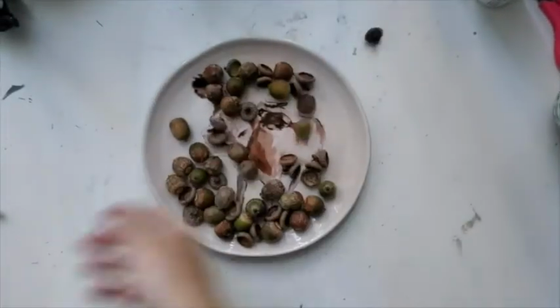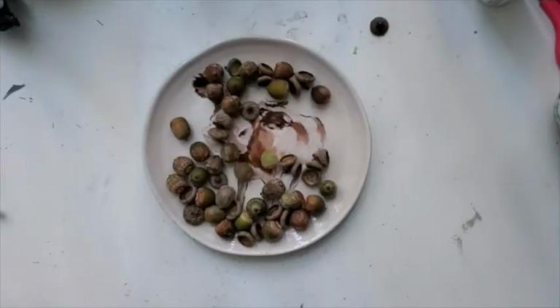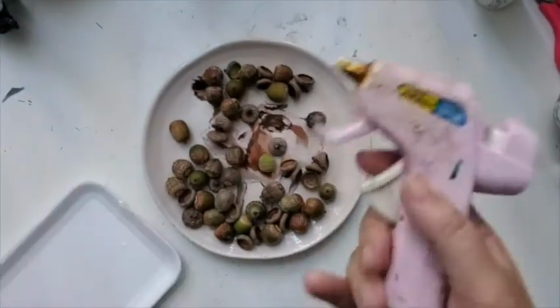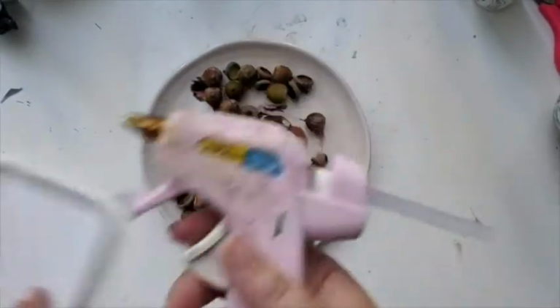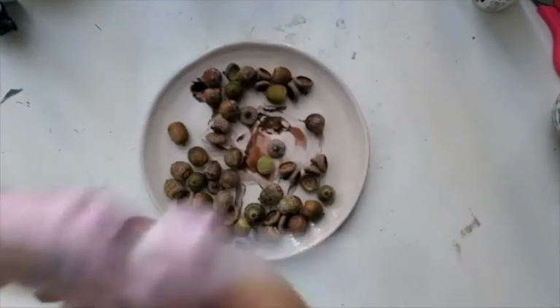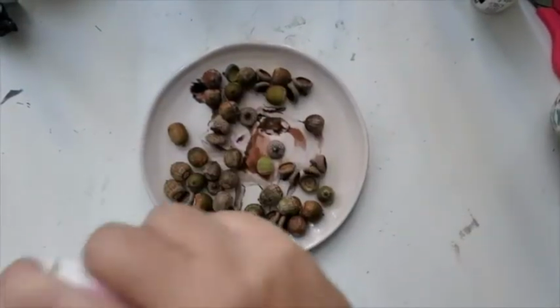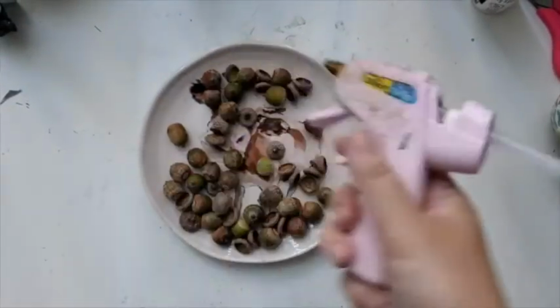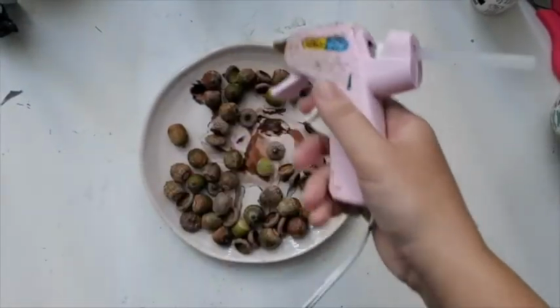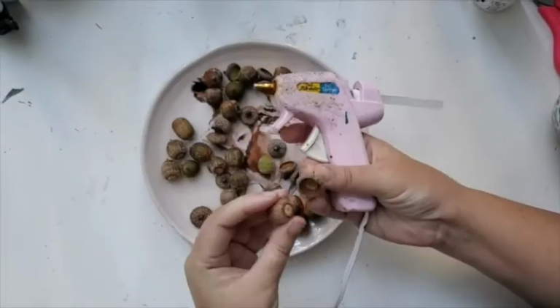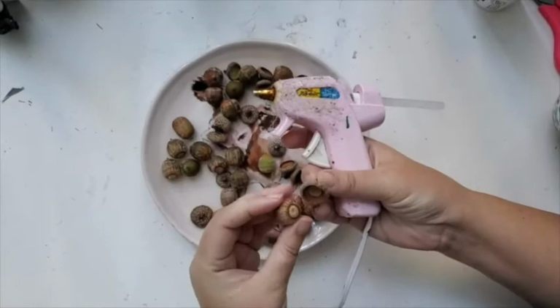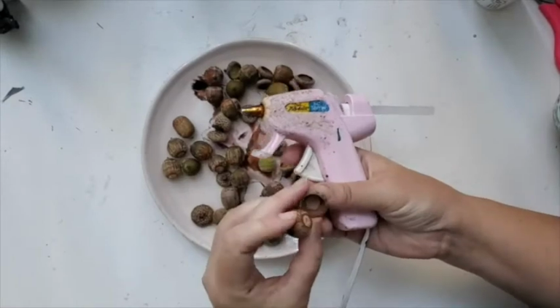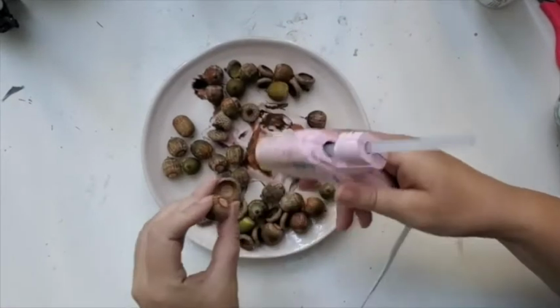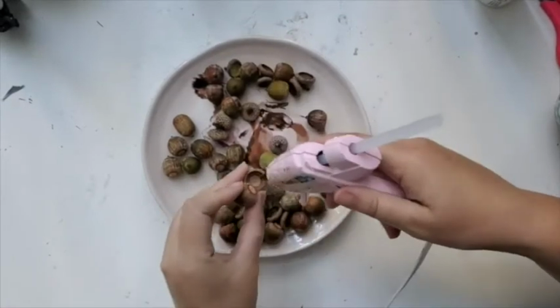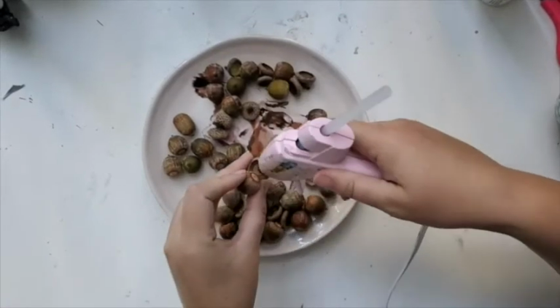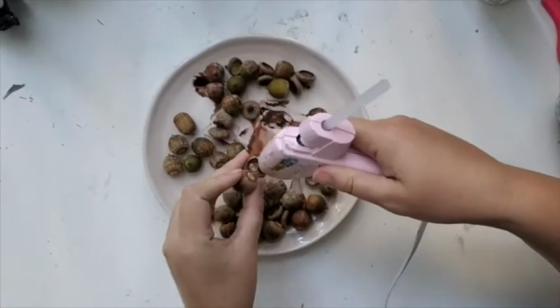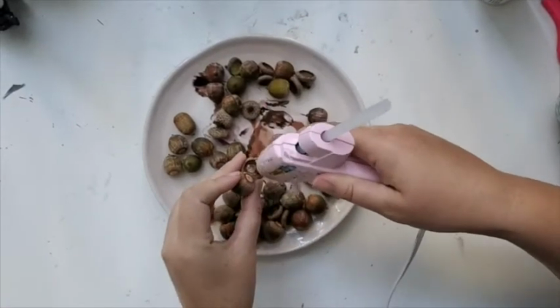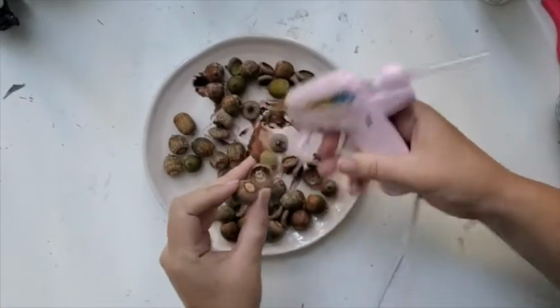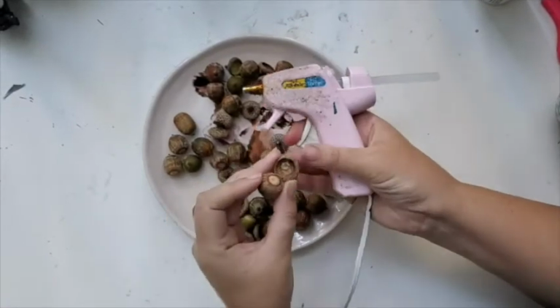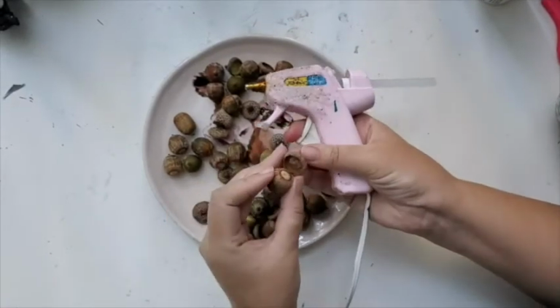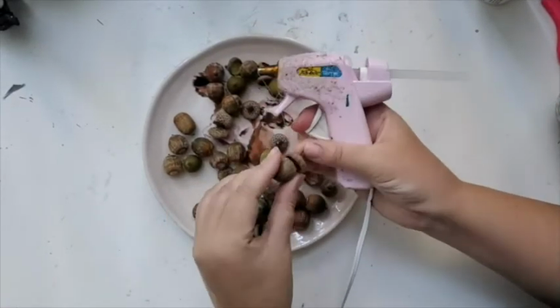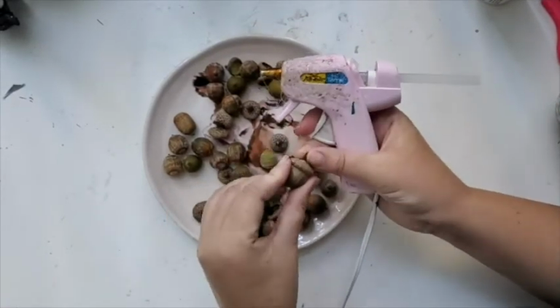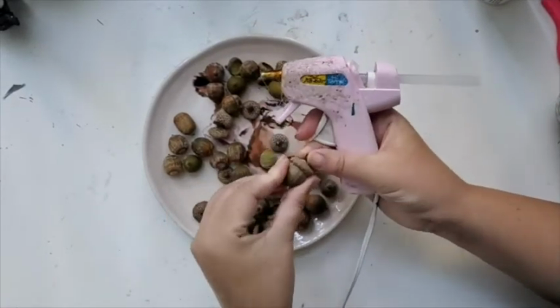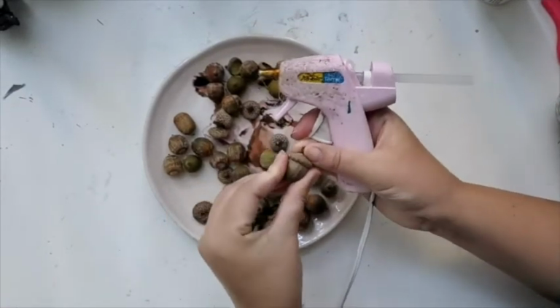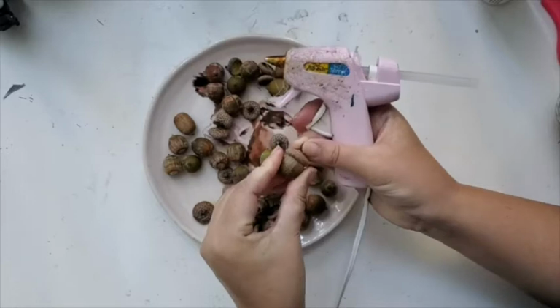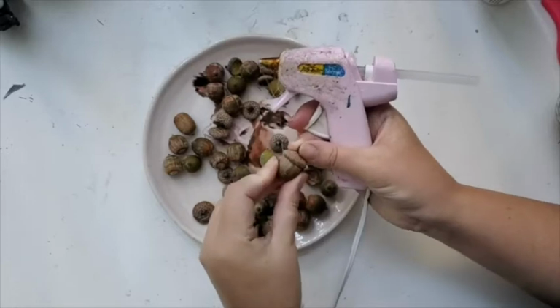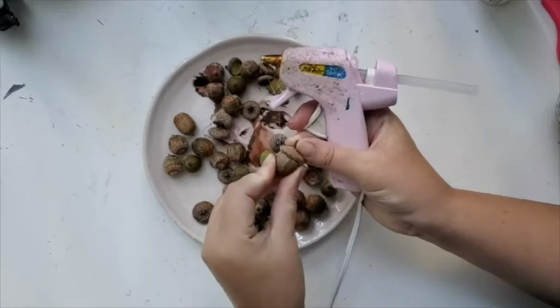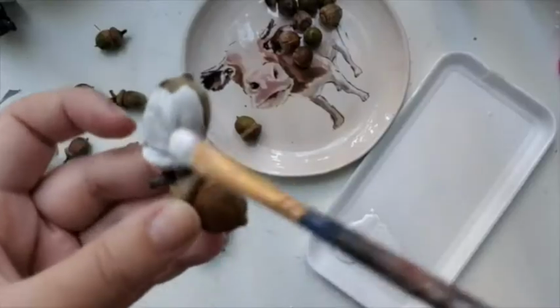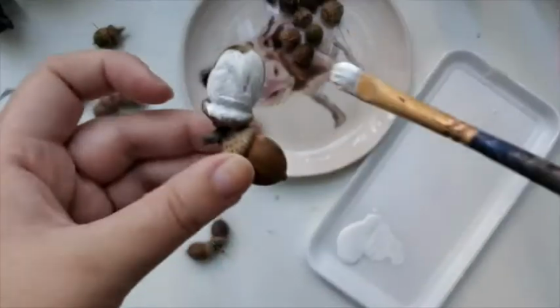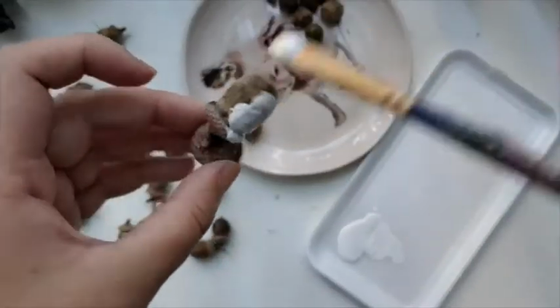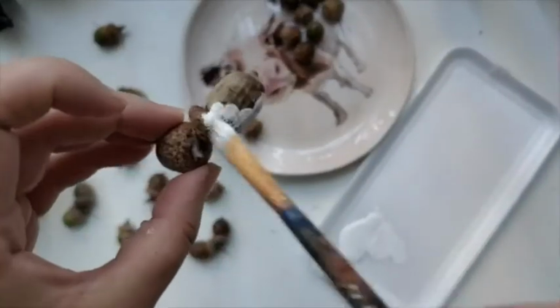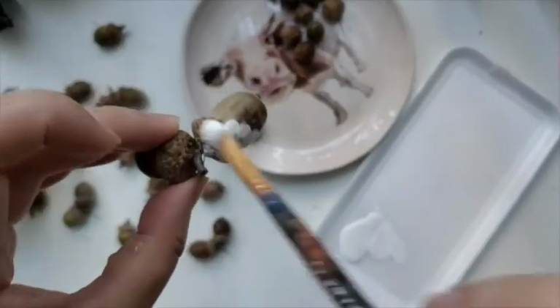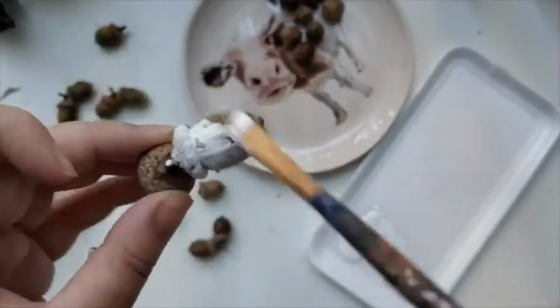I found some acorns in the park and I am attaching them to the caps. After that I am coloring all of them over with white, preparing them for what I'm about to do next.